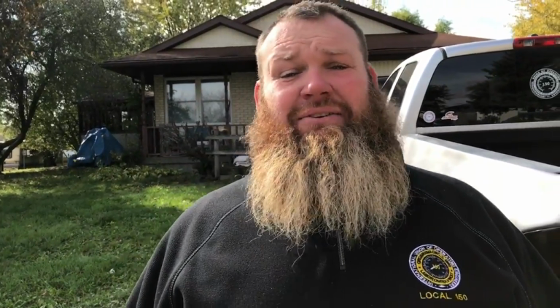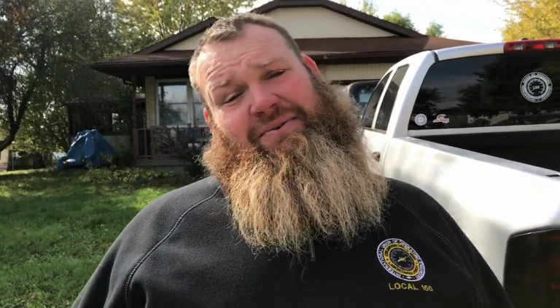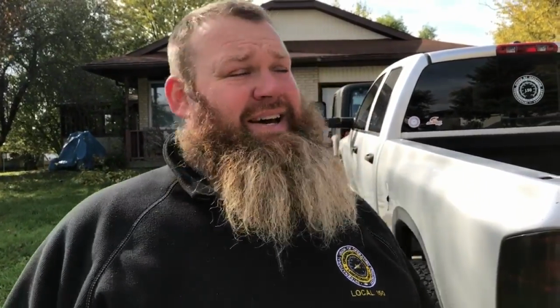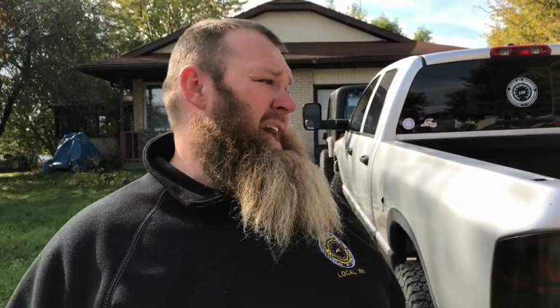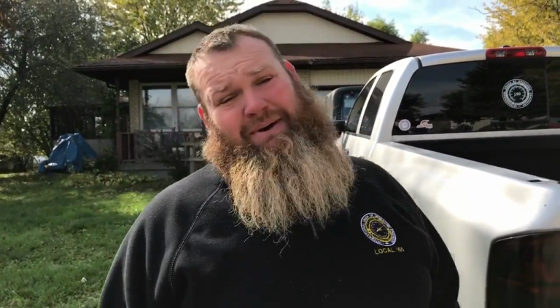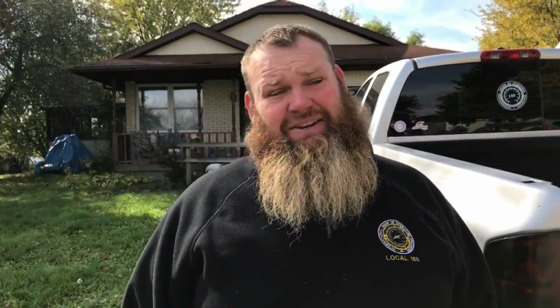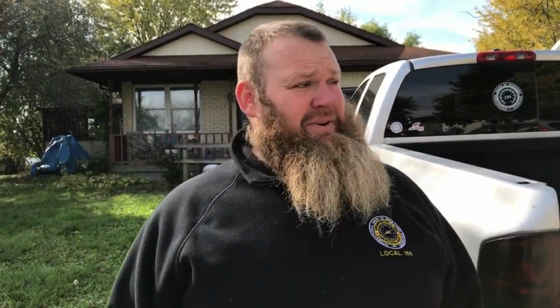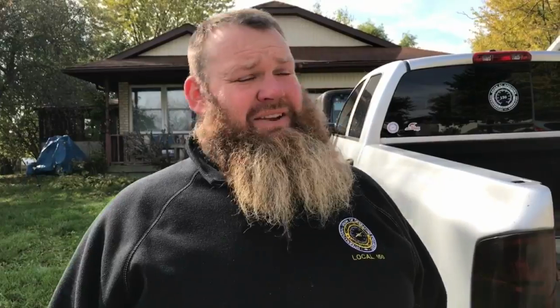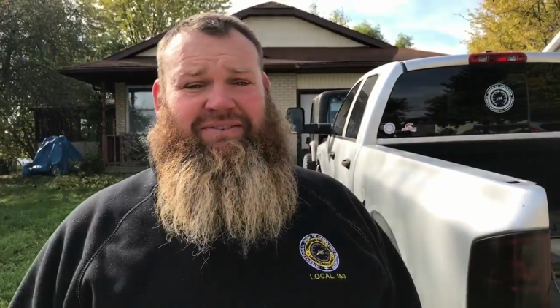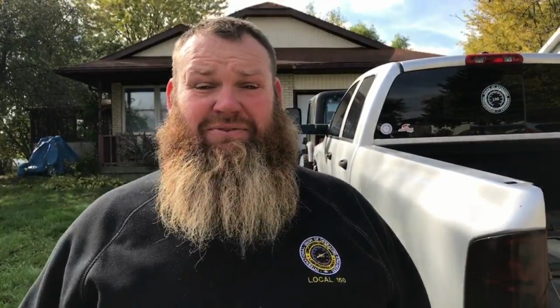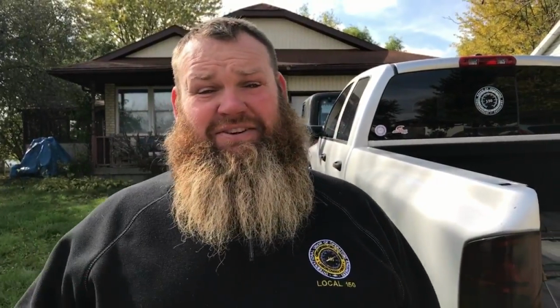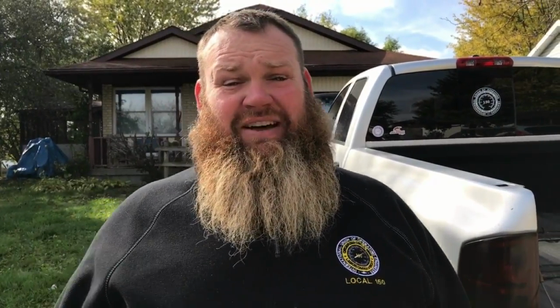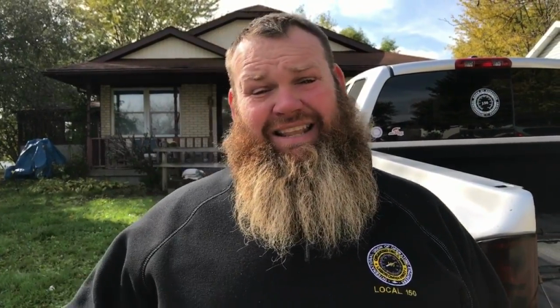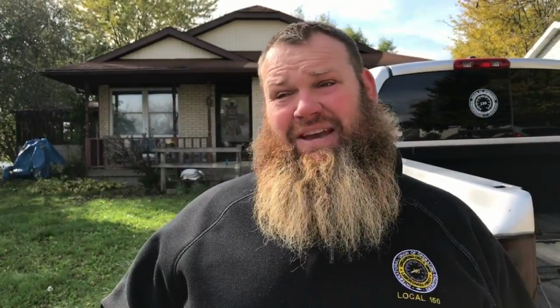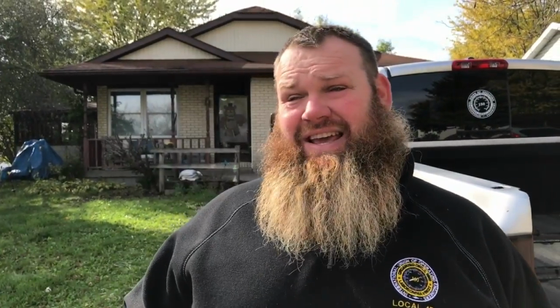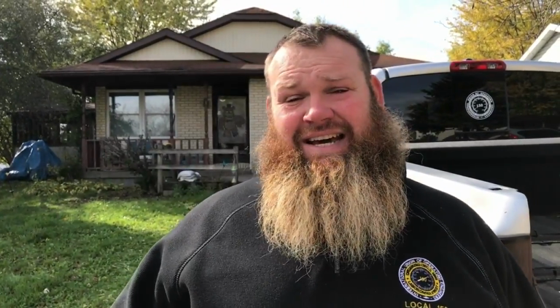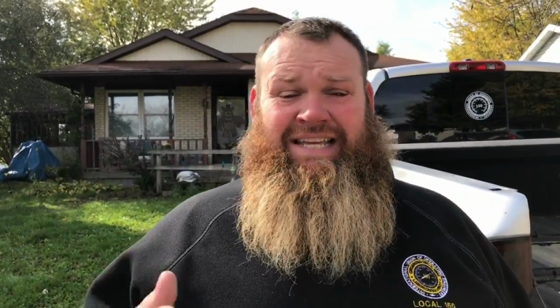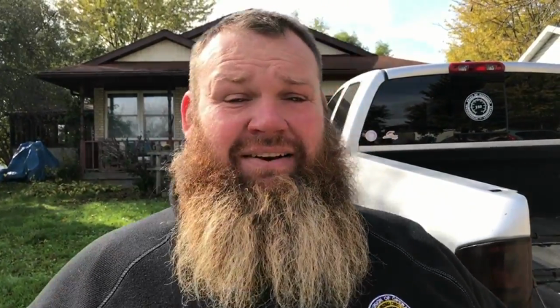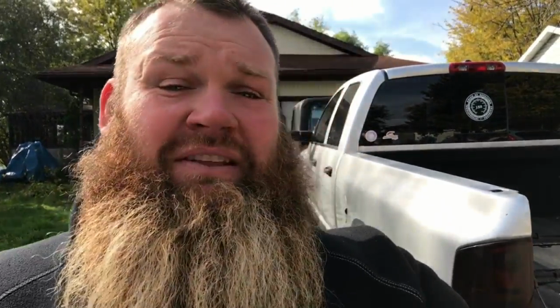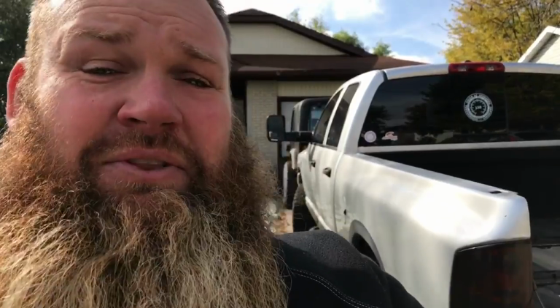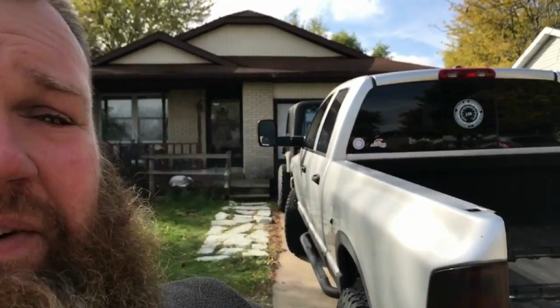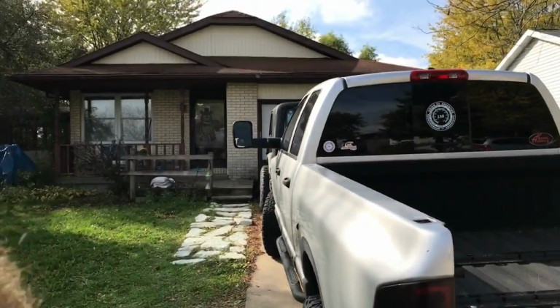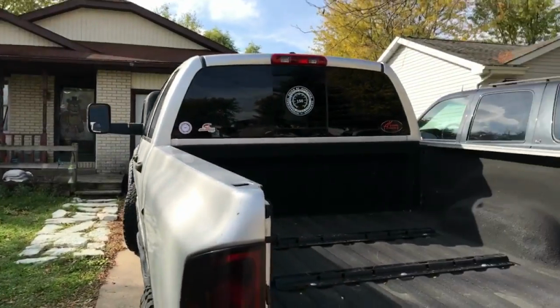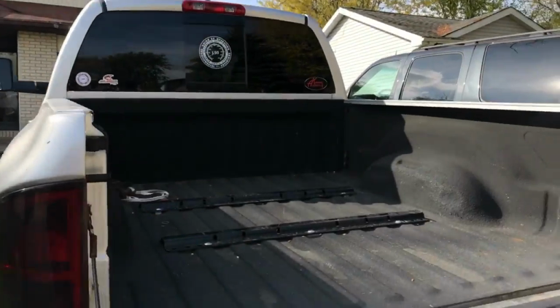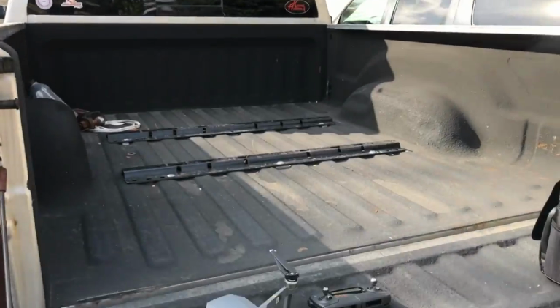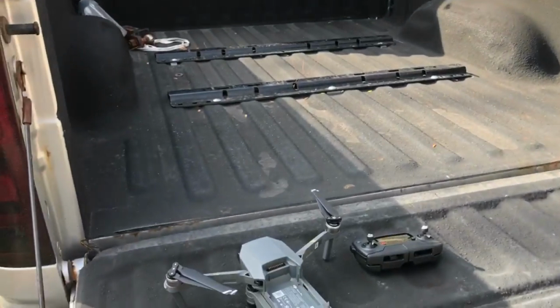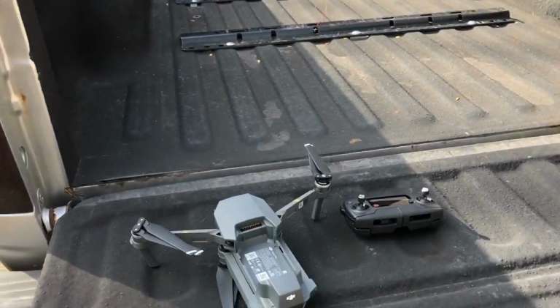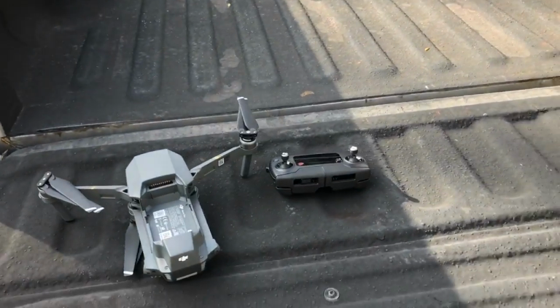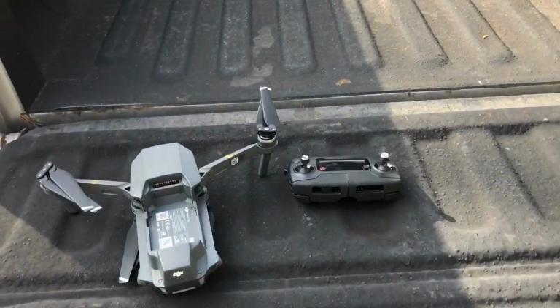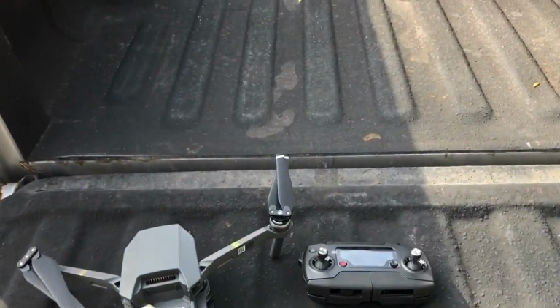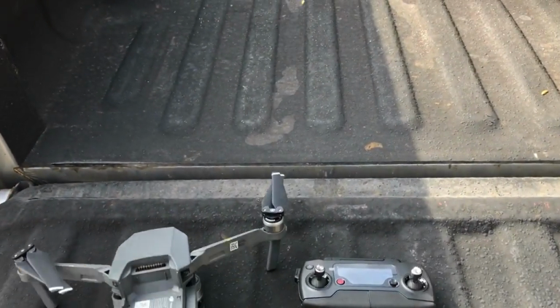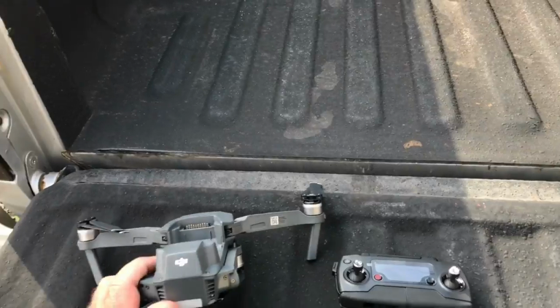I was going to do an unboxing video for you, but in true Flashy Gordy style I got a little impatient and already opened it. So without any further ado, this is the fancy little Mavic Pro.